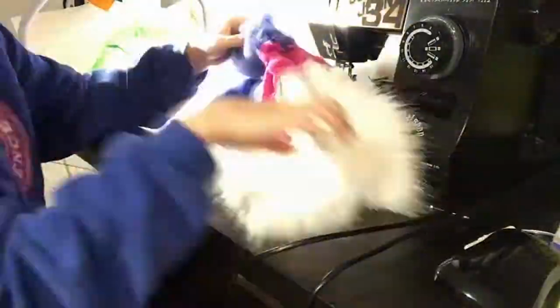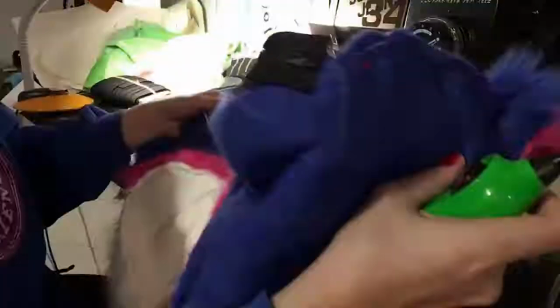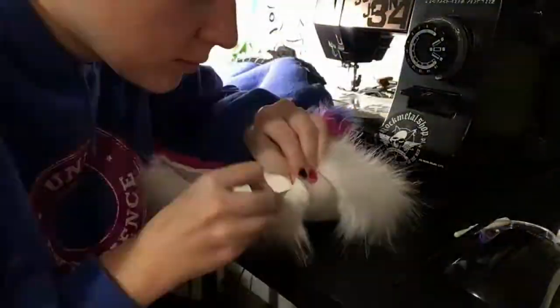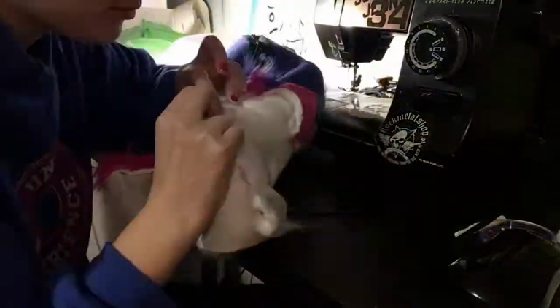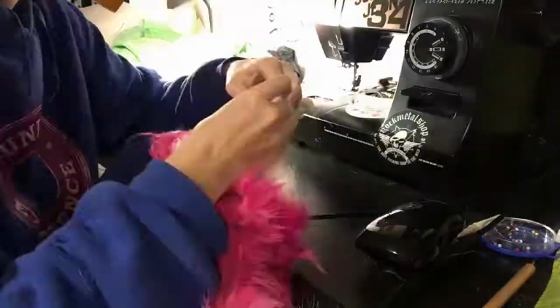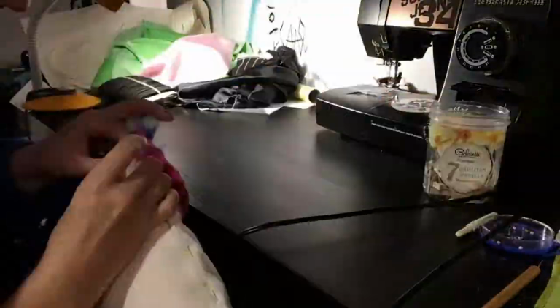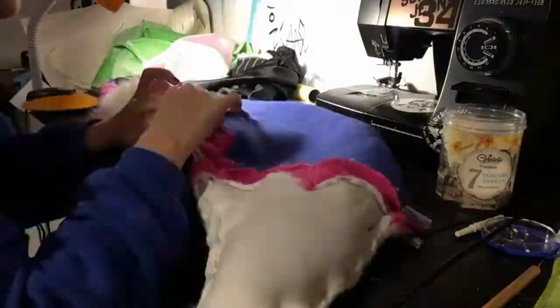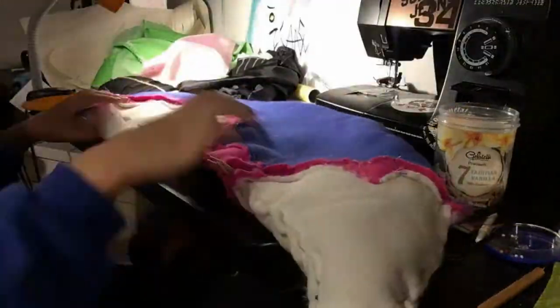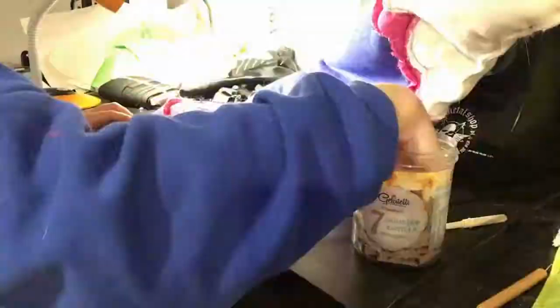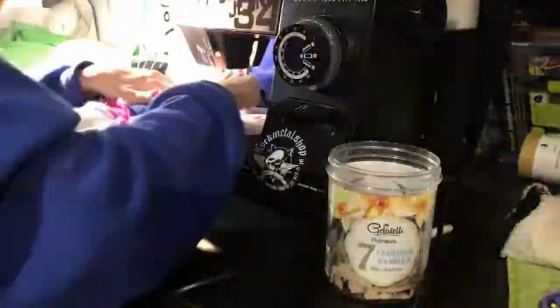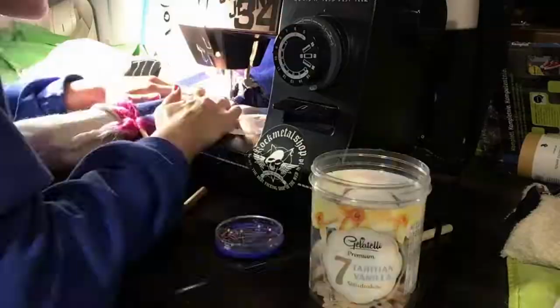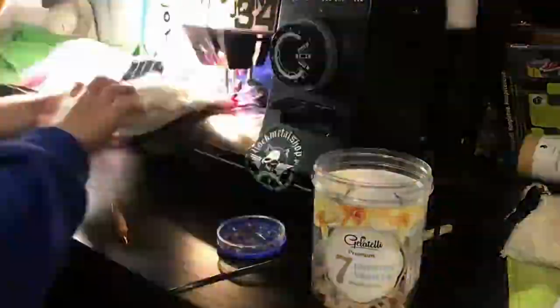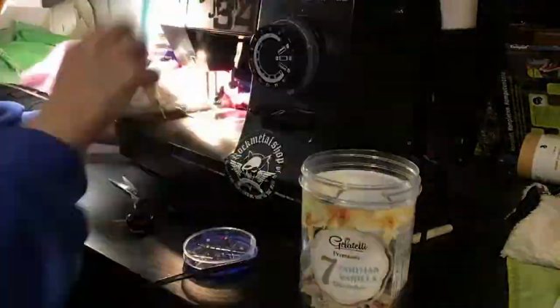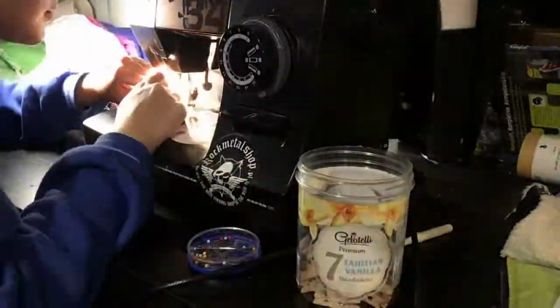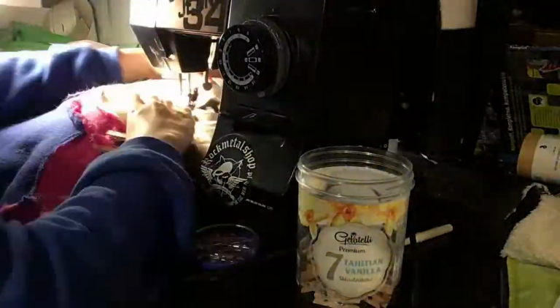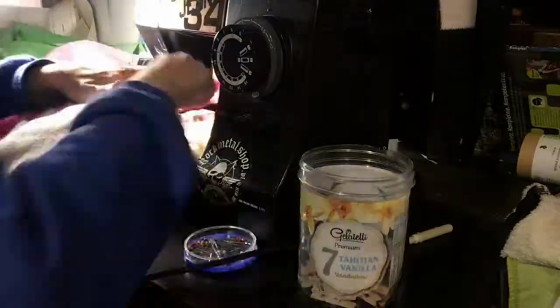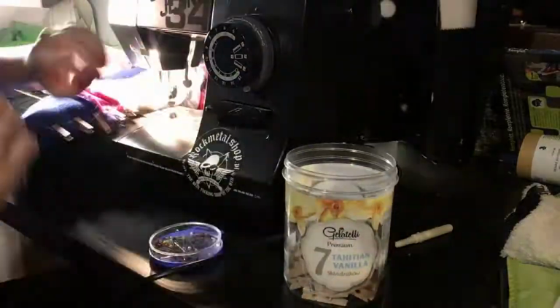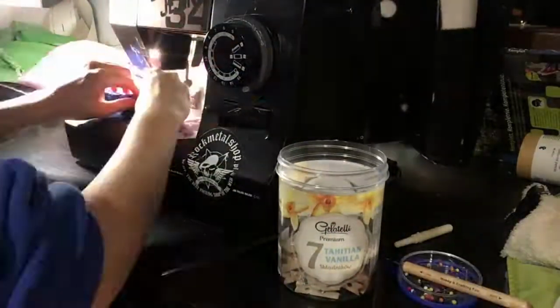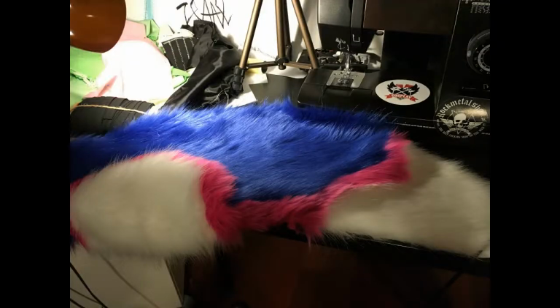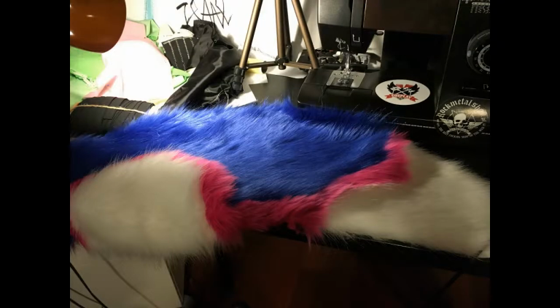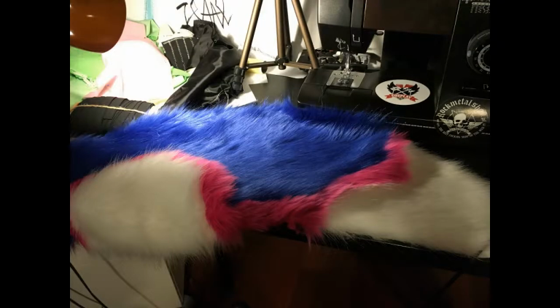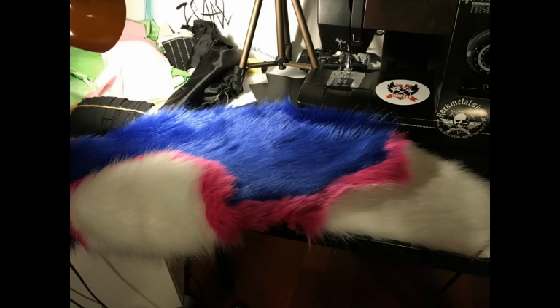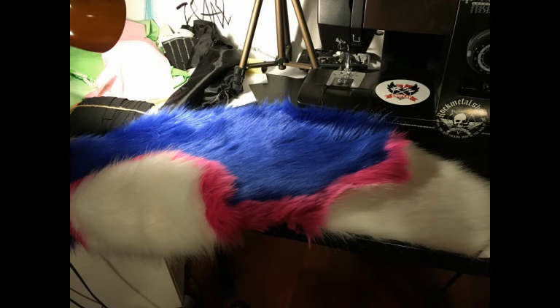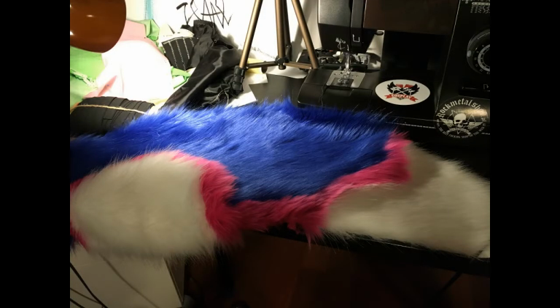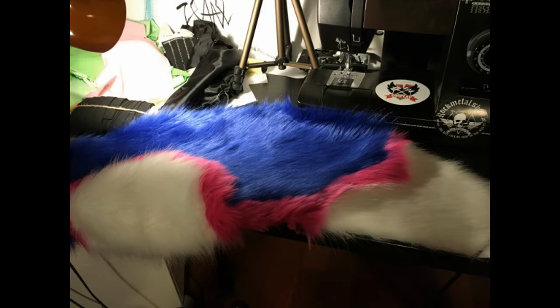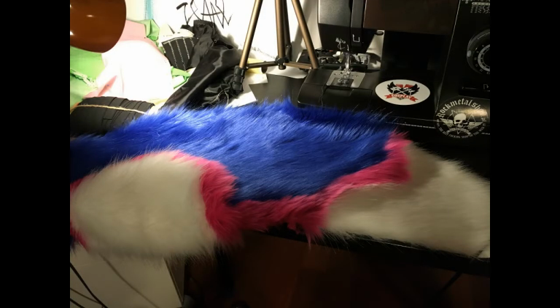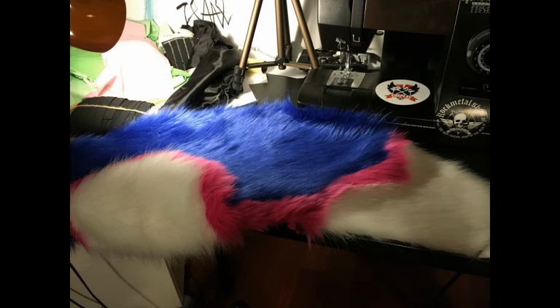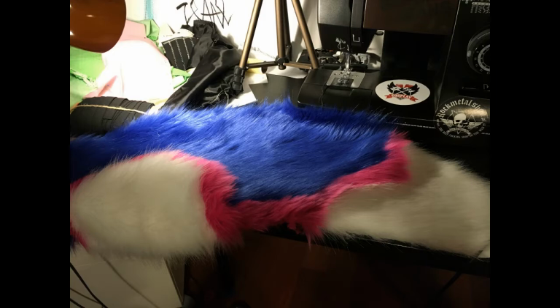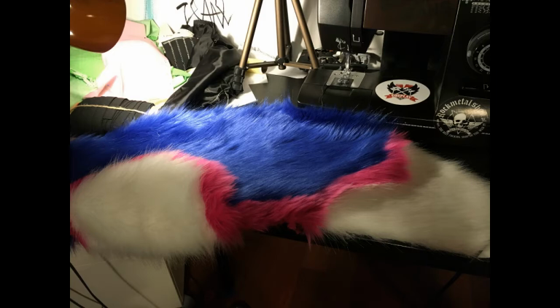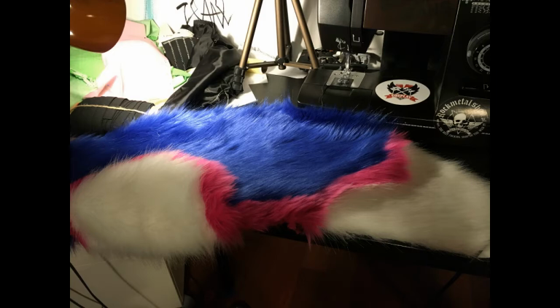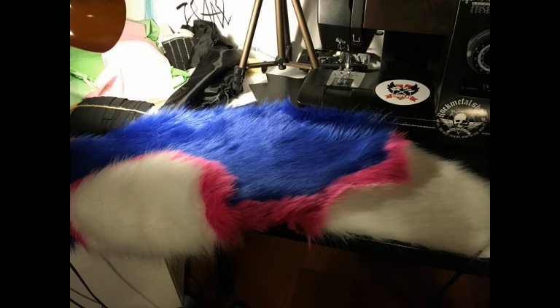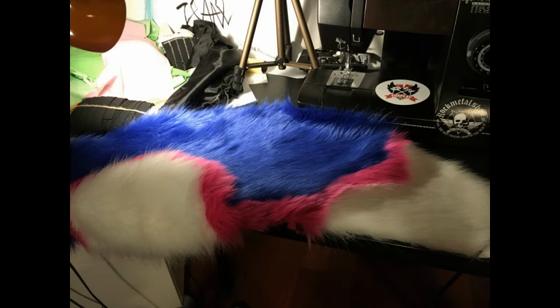After sewing on the zipper, I connected the two sides and secured the zipper's ends with a few stitches. If you followed all the steps correctly, you should now have in front of you a fur bag with two openings, a zipper, and a hole for the tail closure, which we will now take care of.